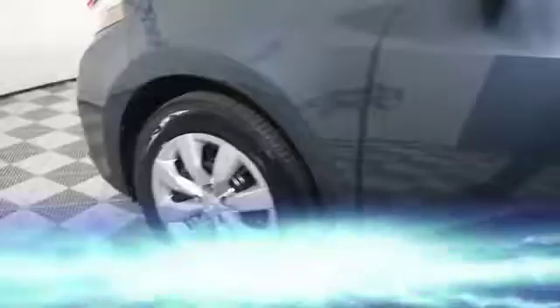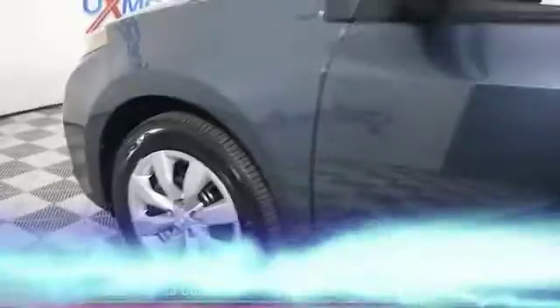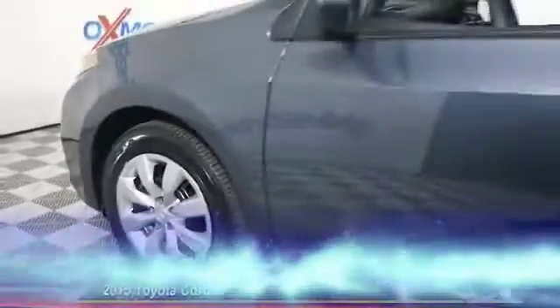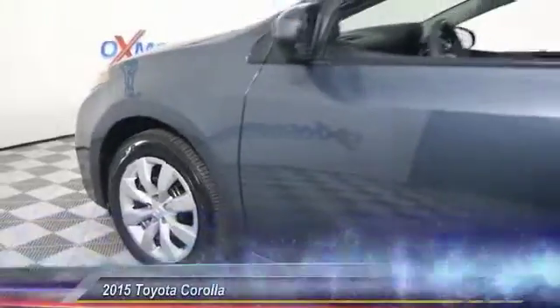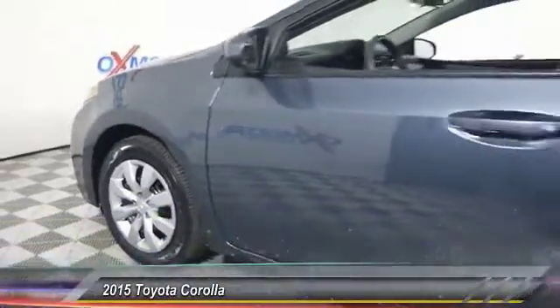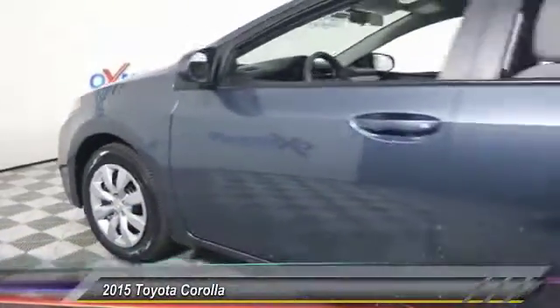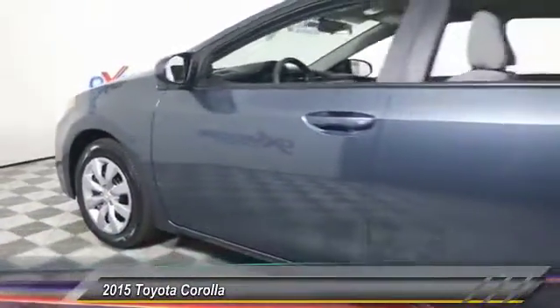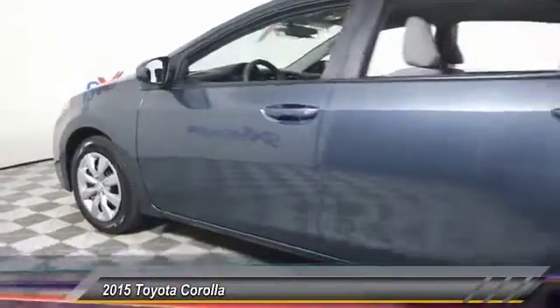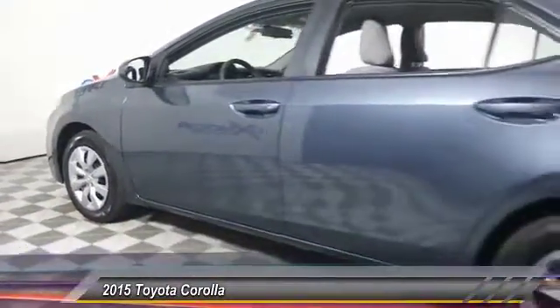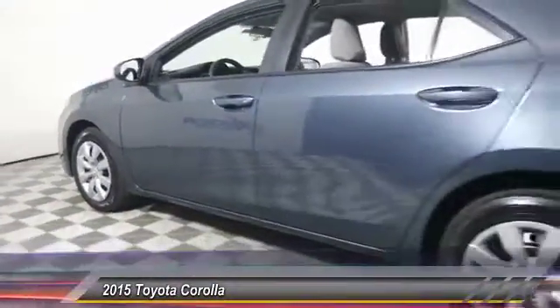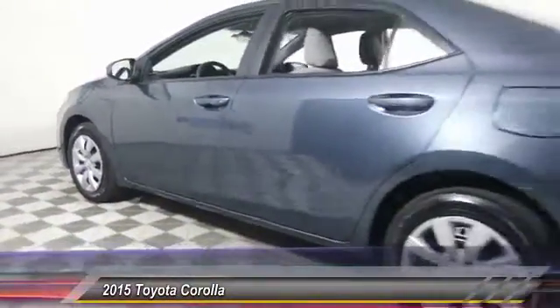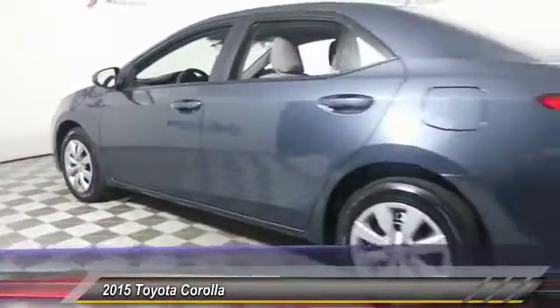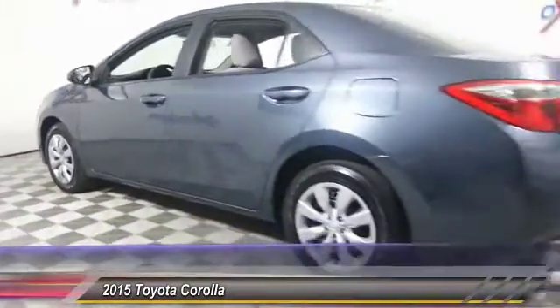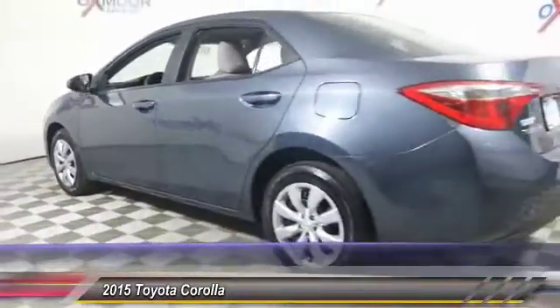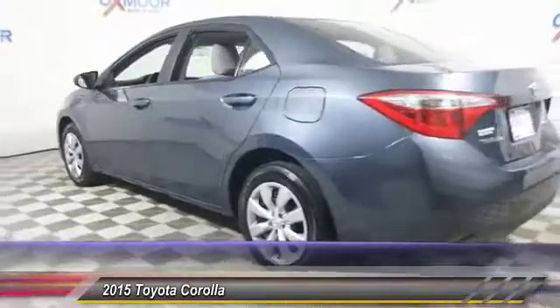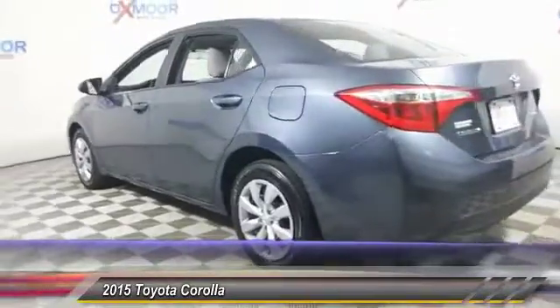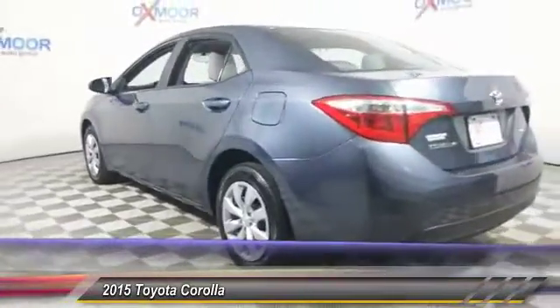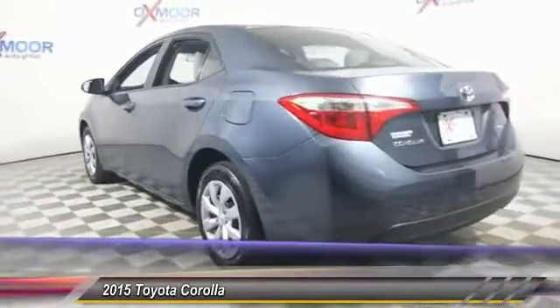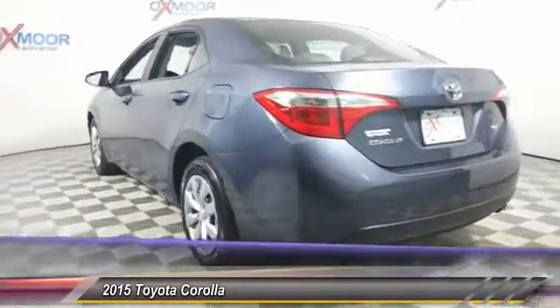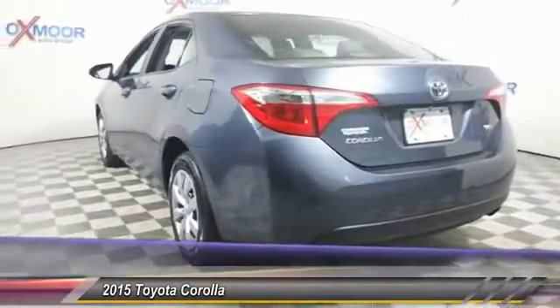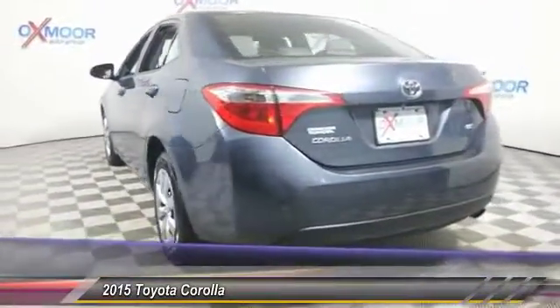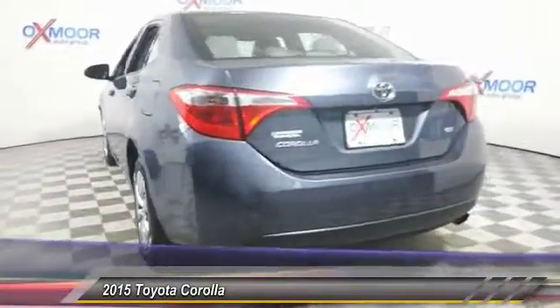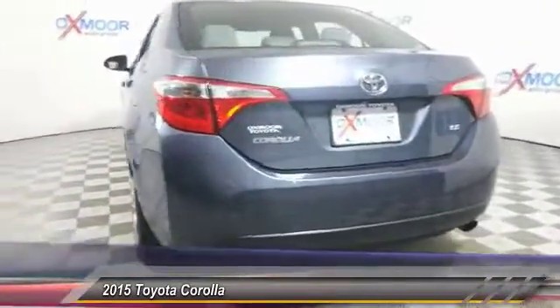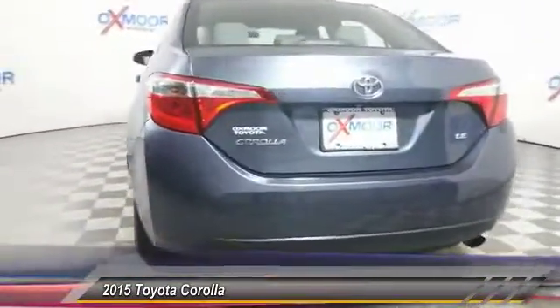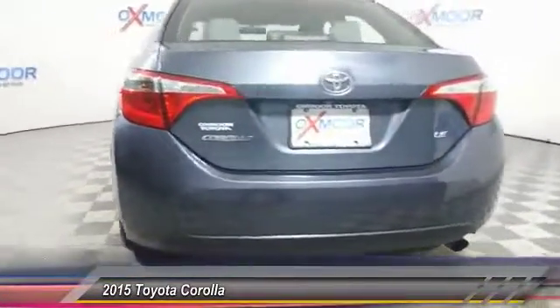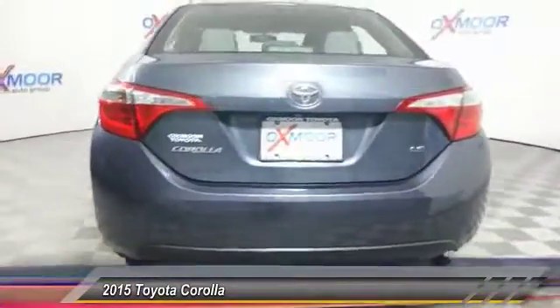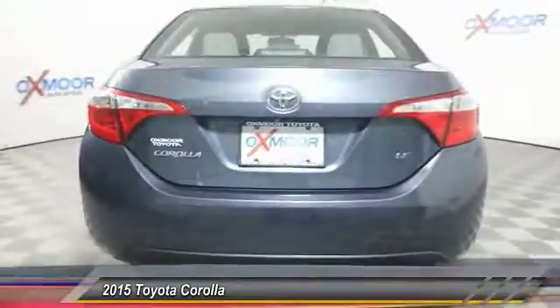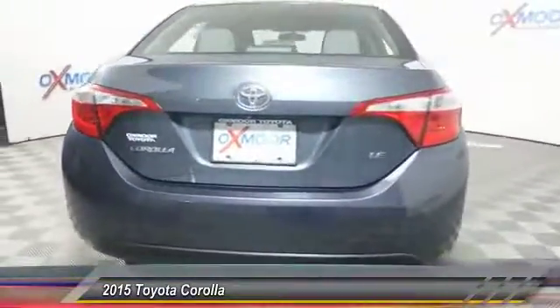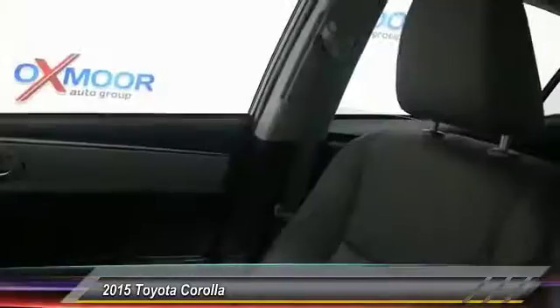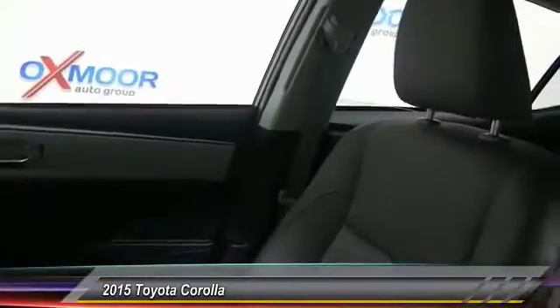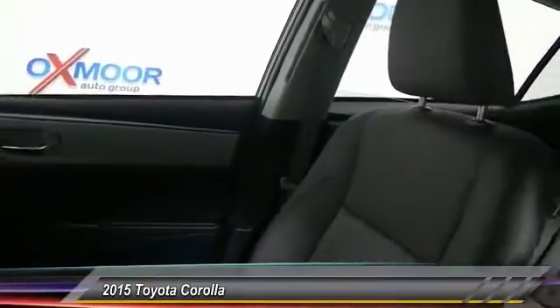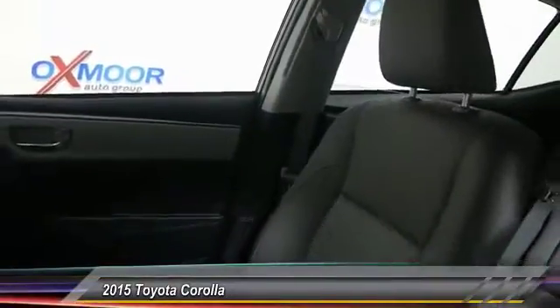The 2015 Corolla. The Corolla is still a great option for those who want dependability, comfort, and value. This vehicle has less than 20,000 miles. Here are some of this vehicle's great options.